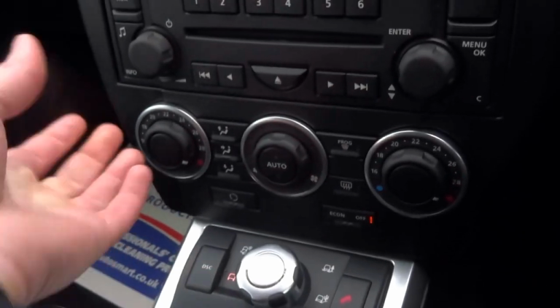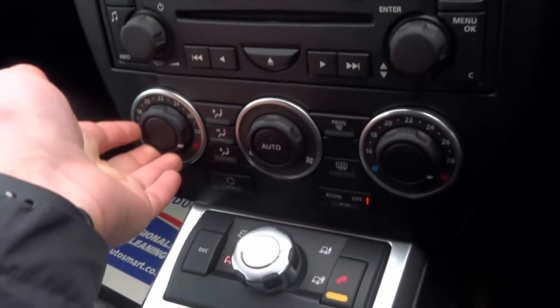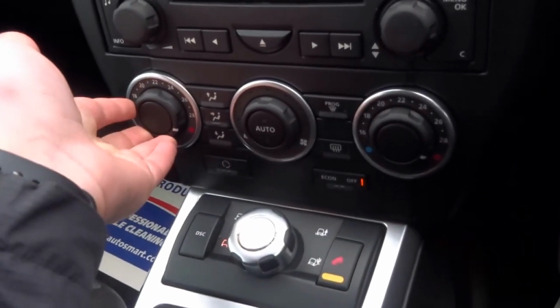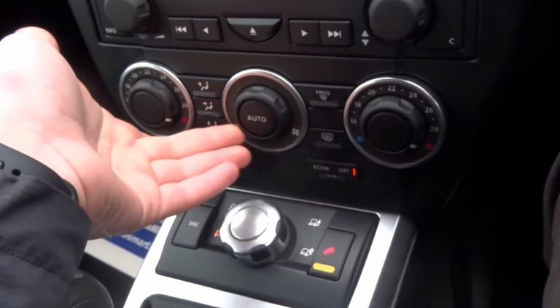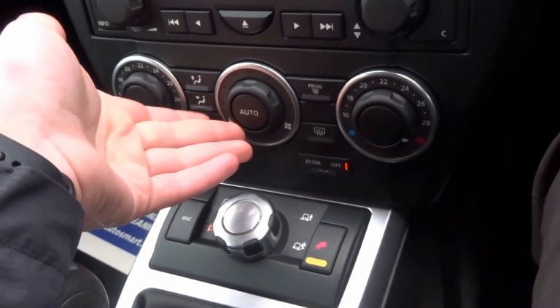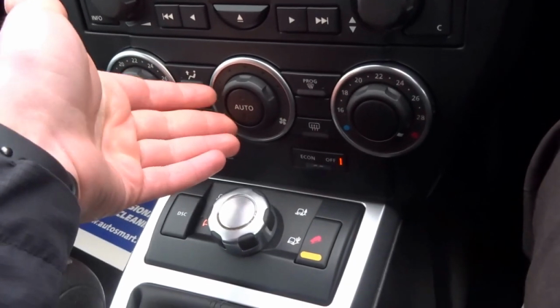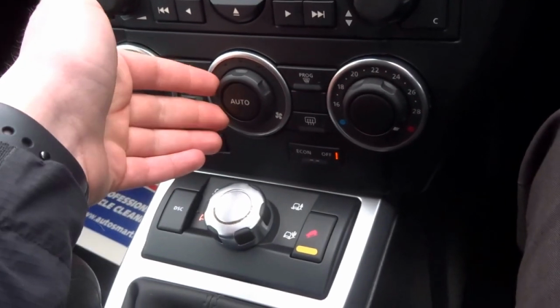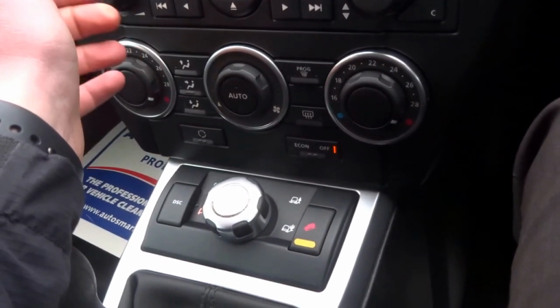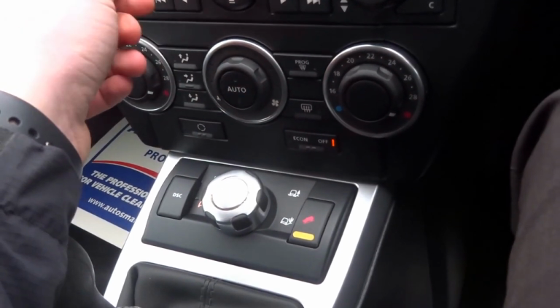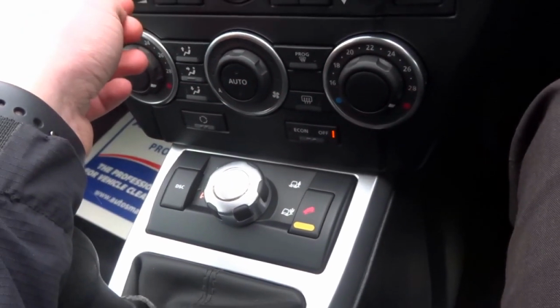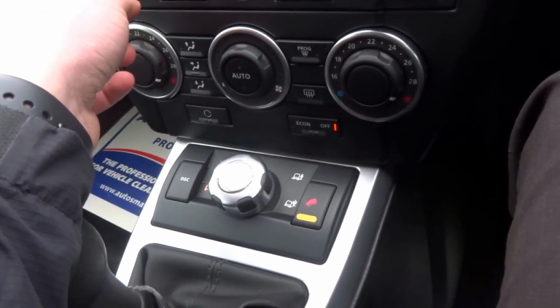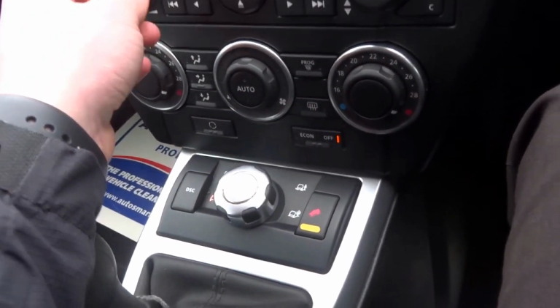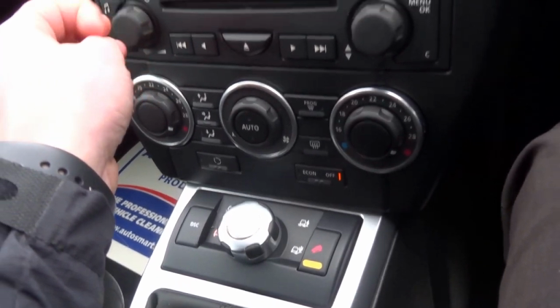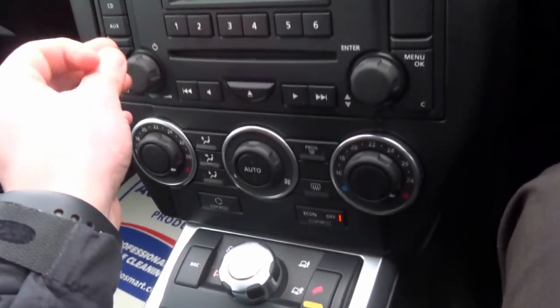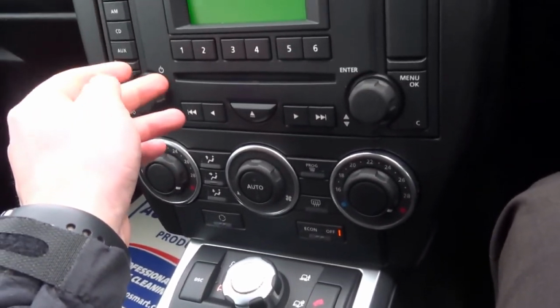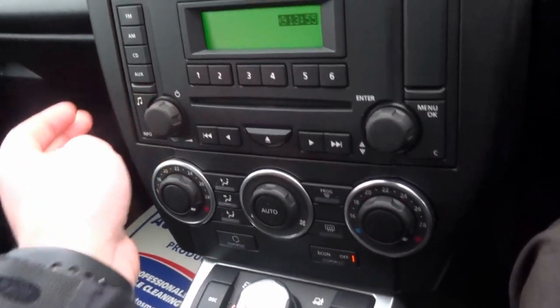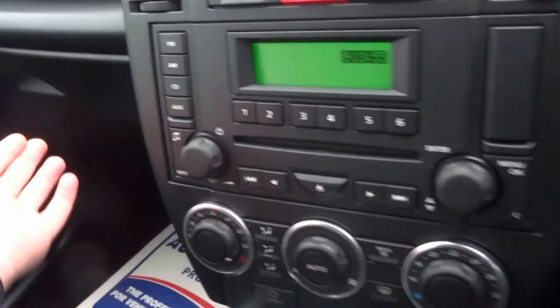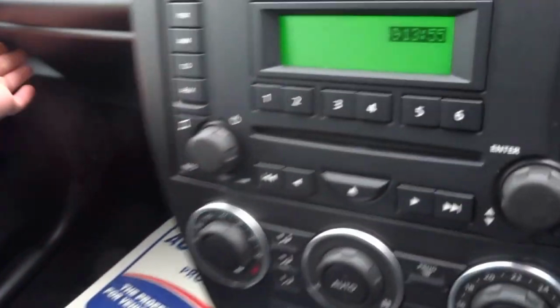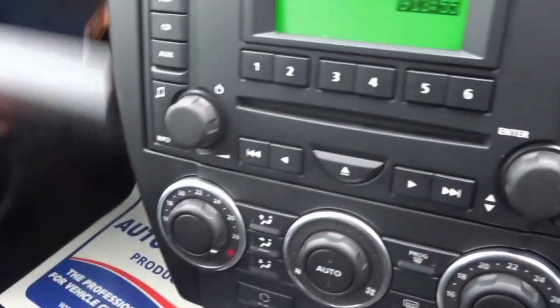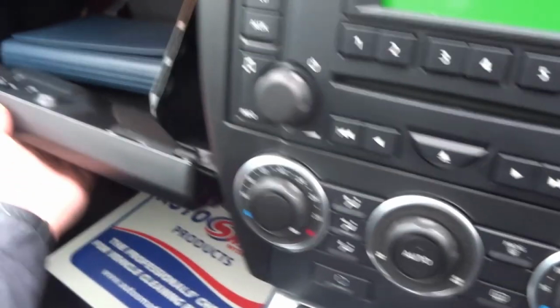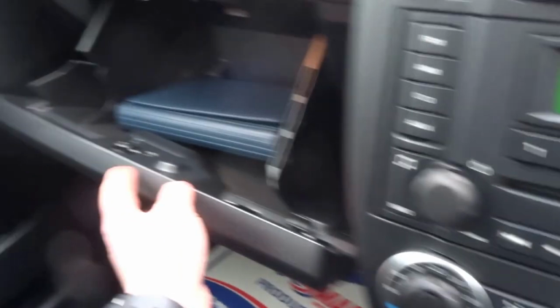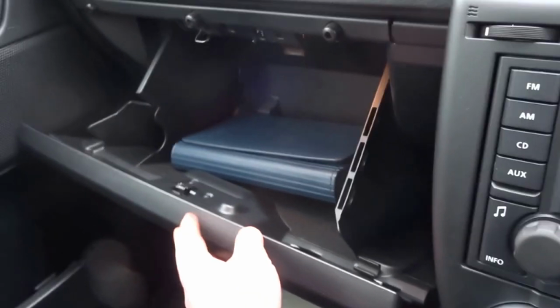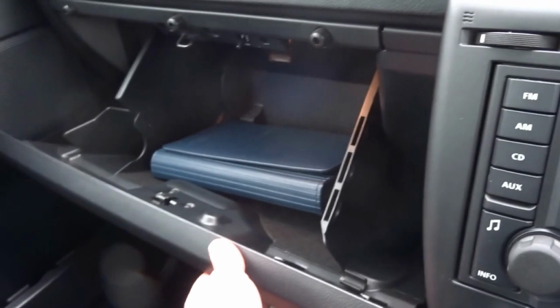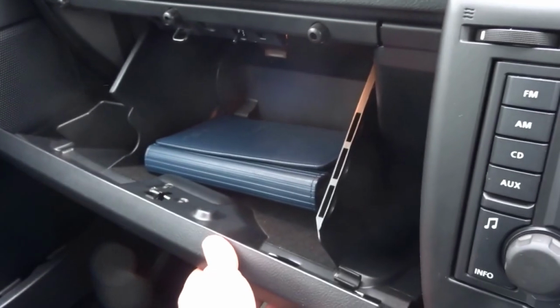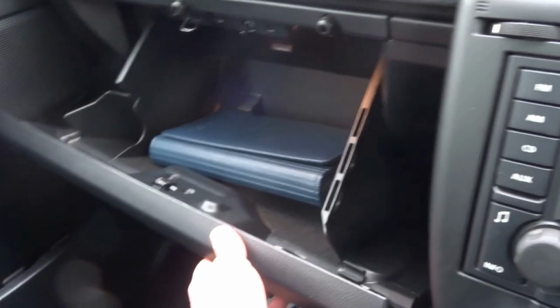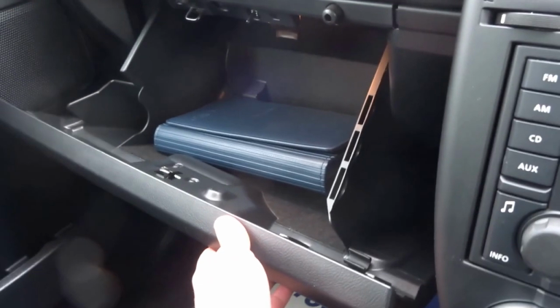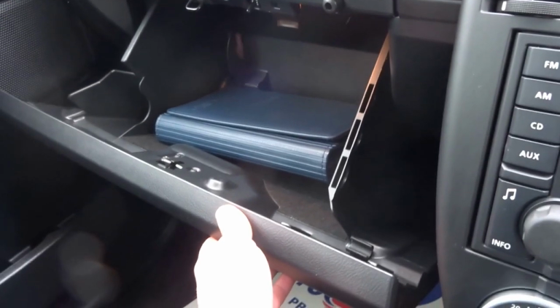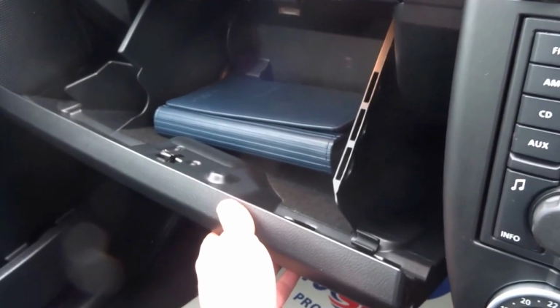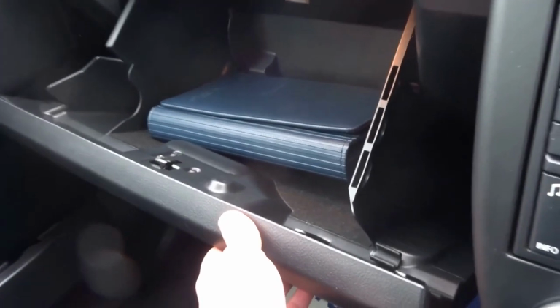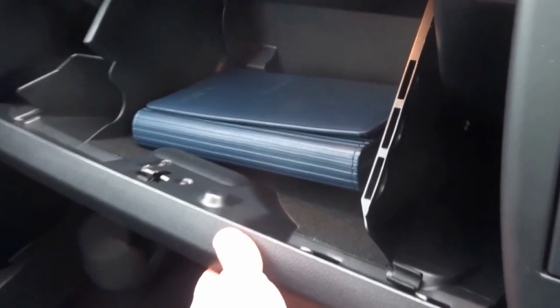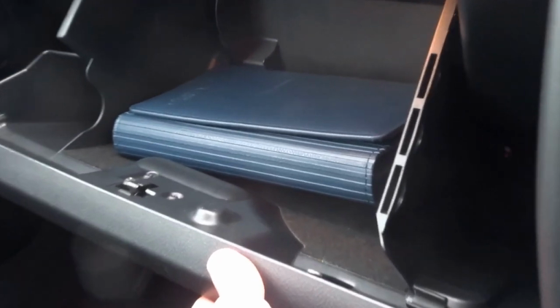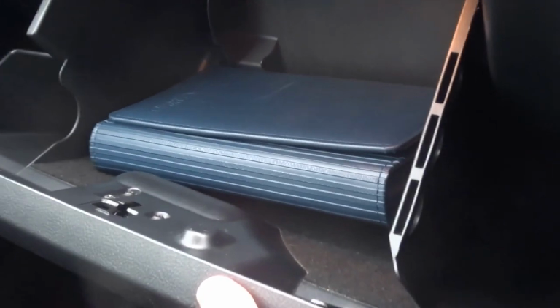The vehicle has dual zone automatic air conditioning, and in the glove box you'll see the original book pack.